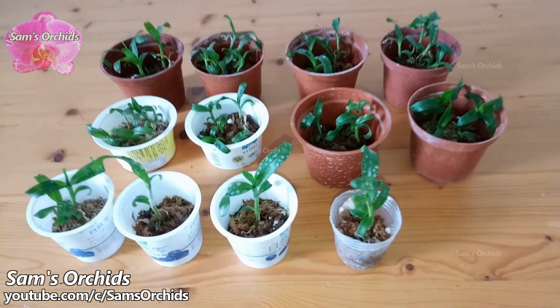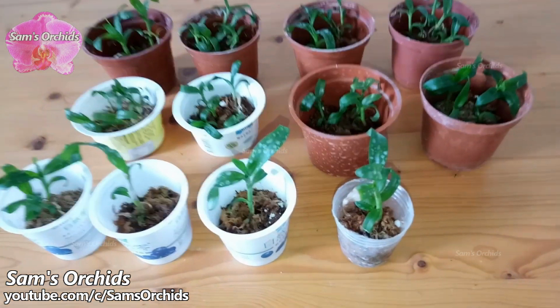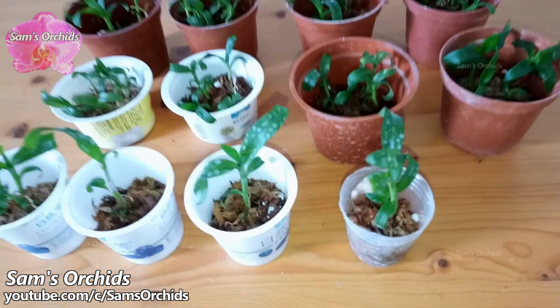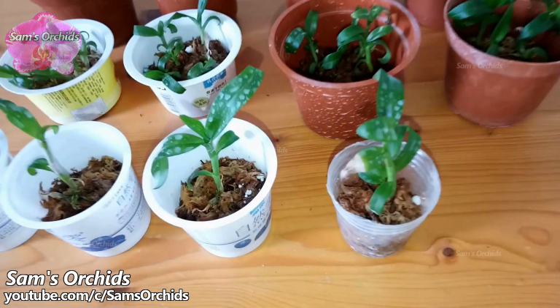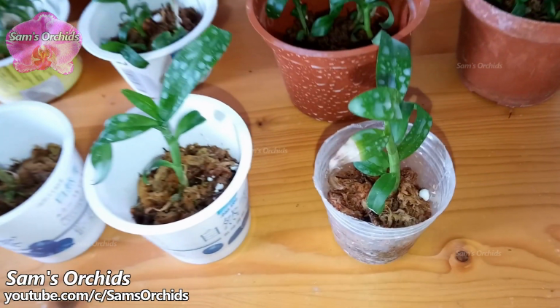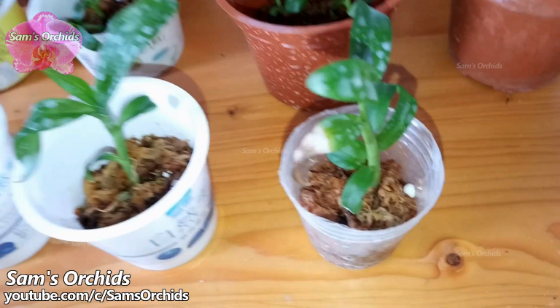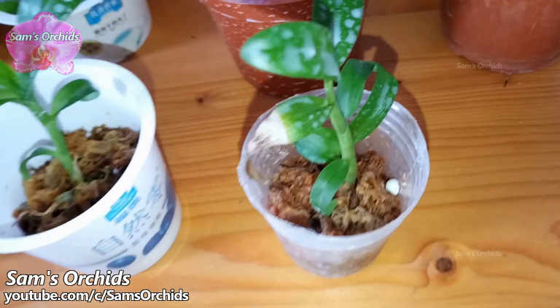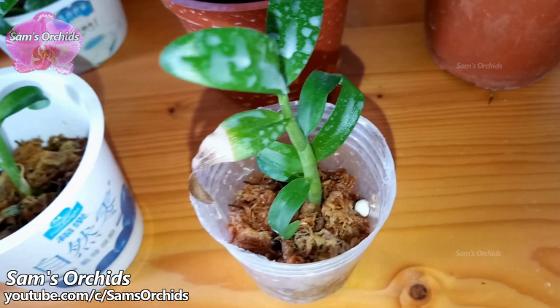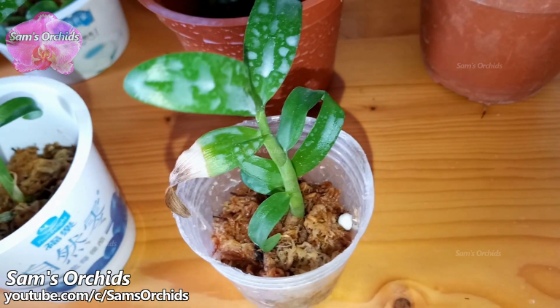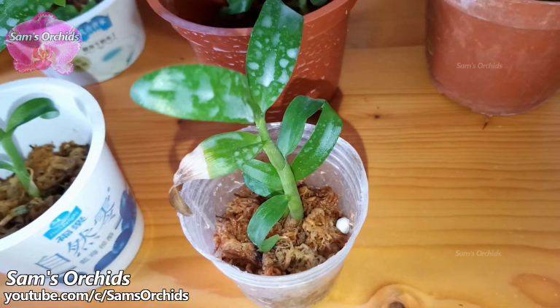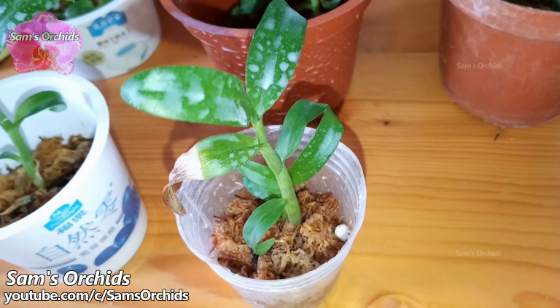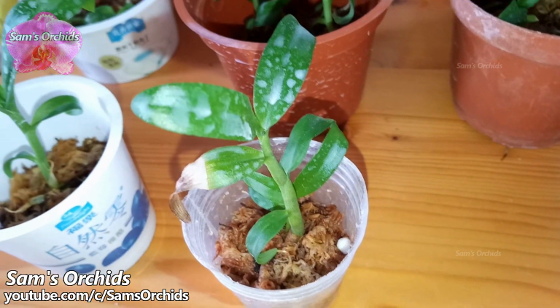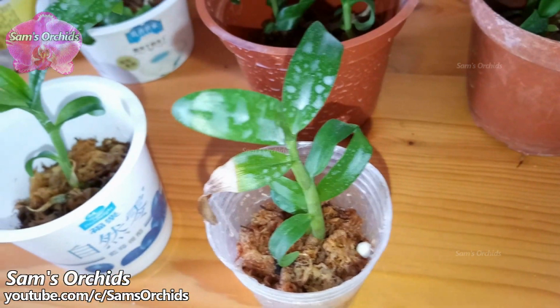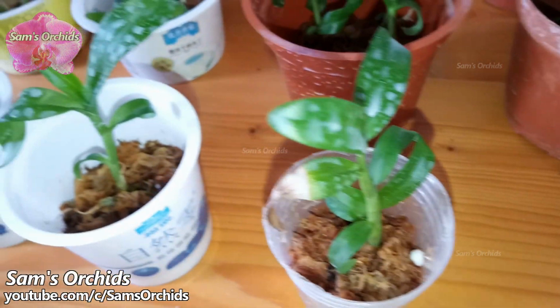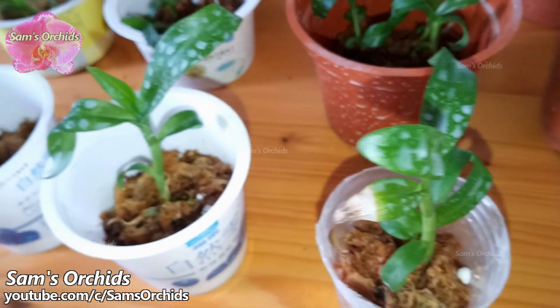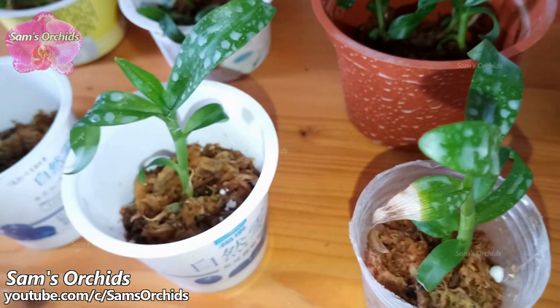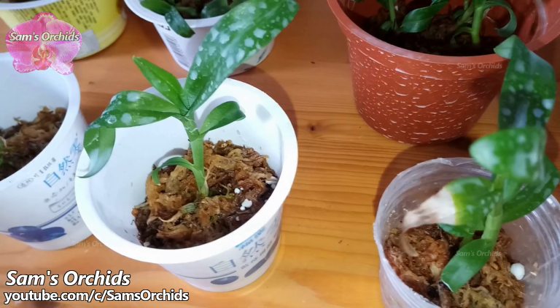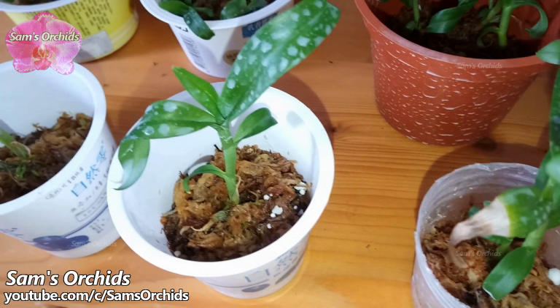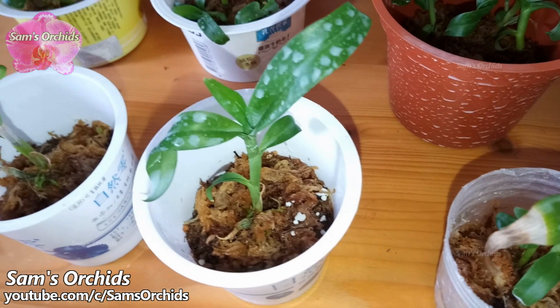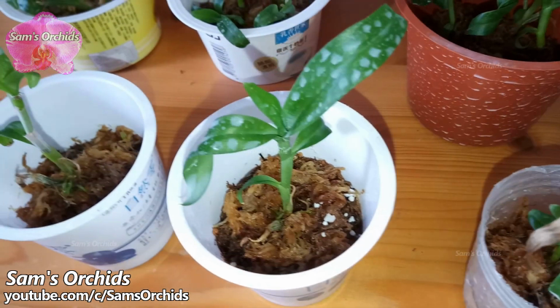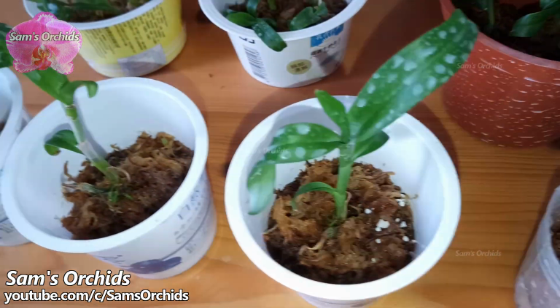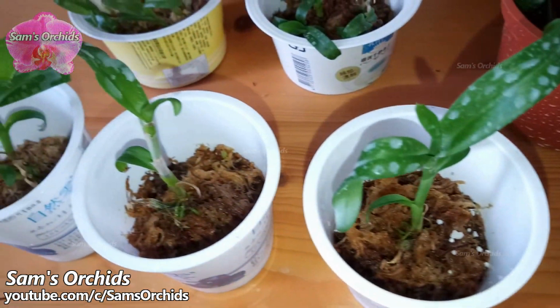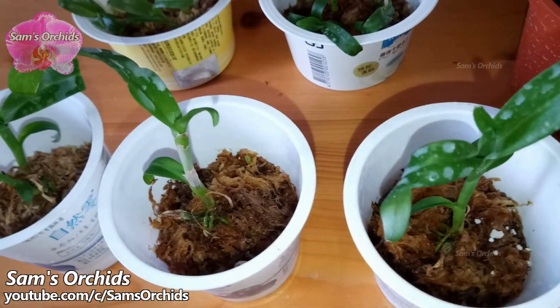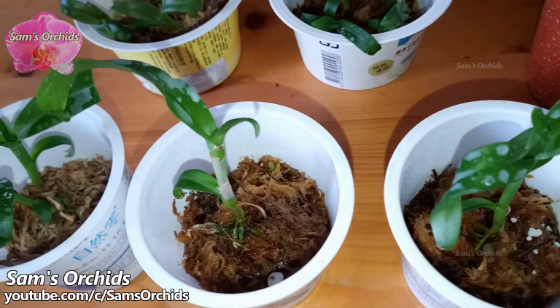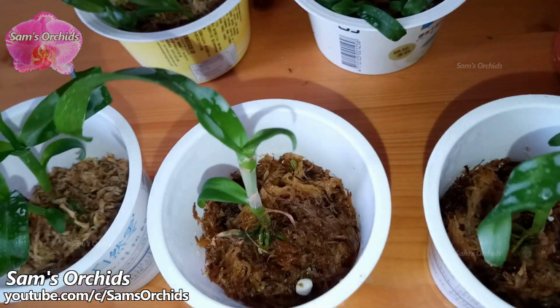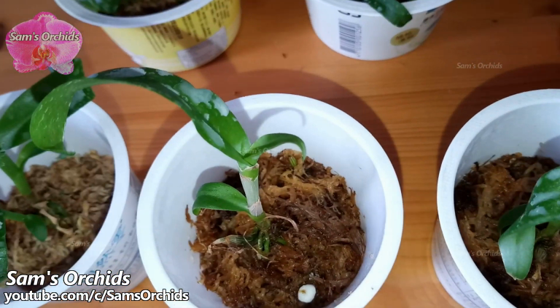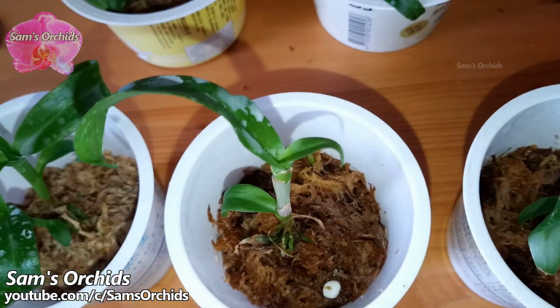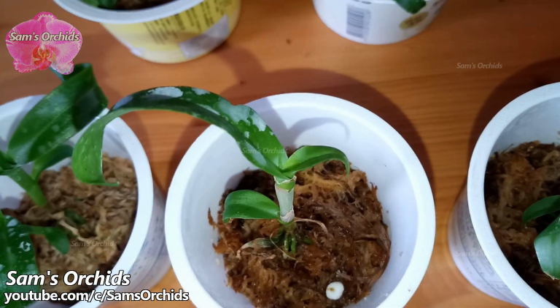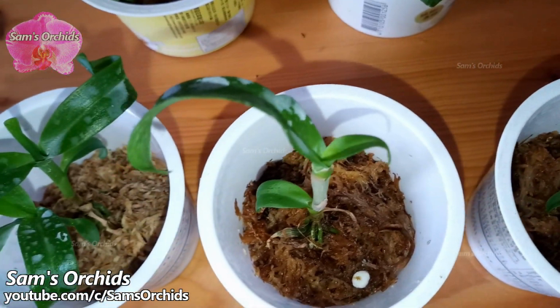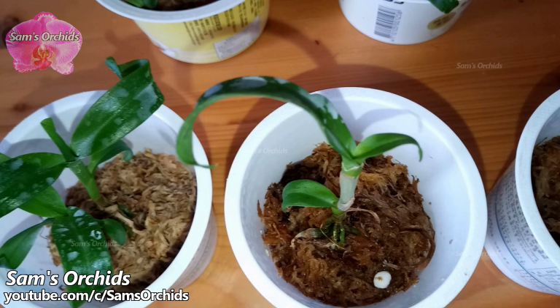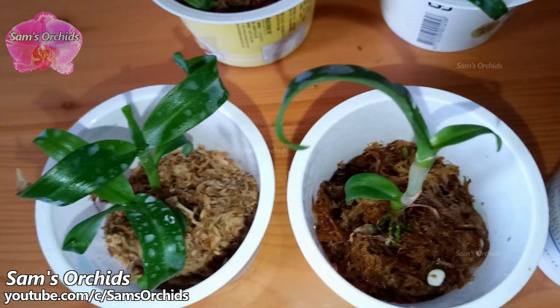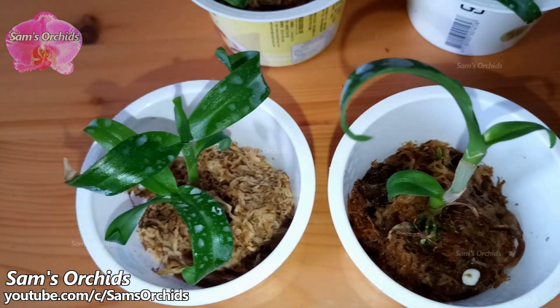Hi everyone, today we are going to check out some very young and small orchids and talk about the caring tips. First of all, let's see these dendrobium seedlings we deflasked one month ago.